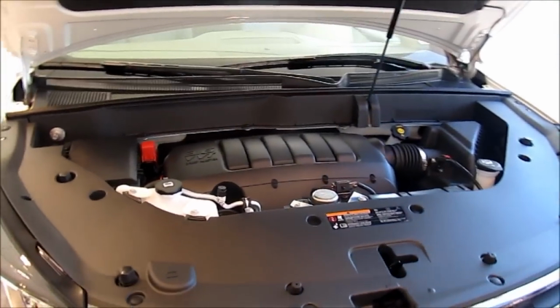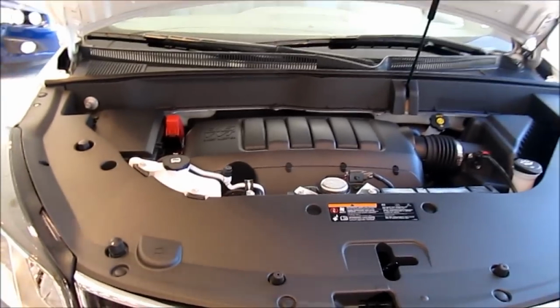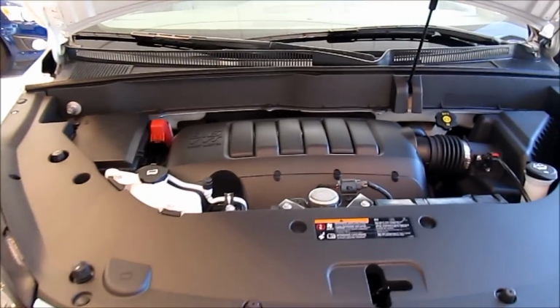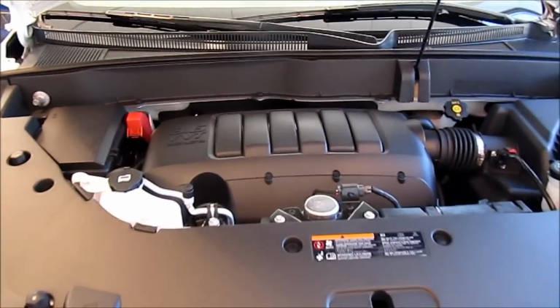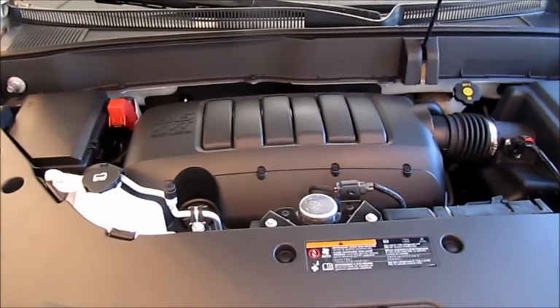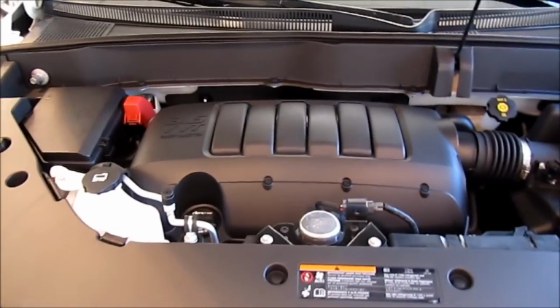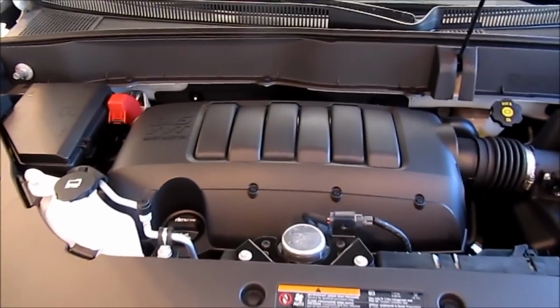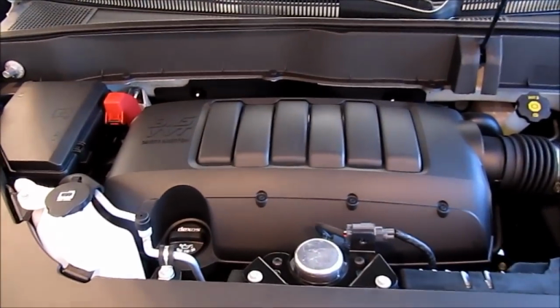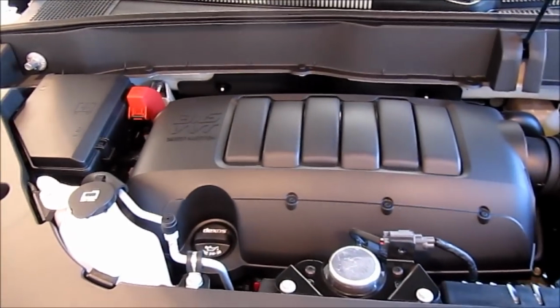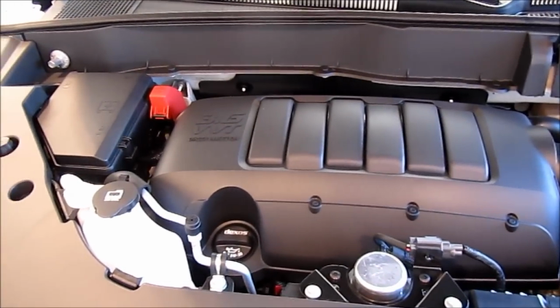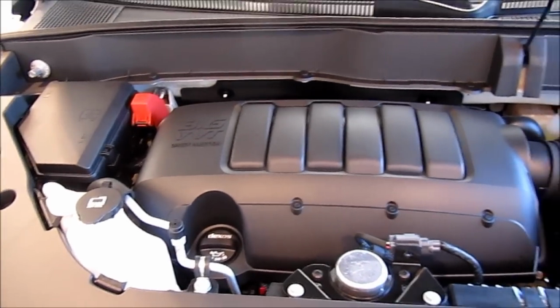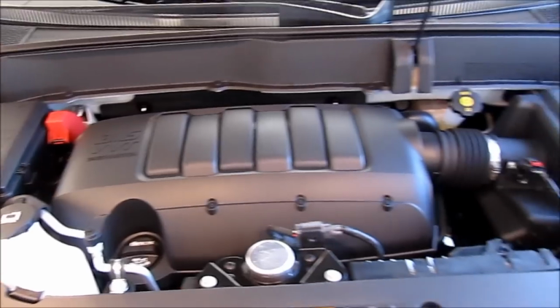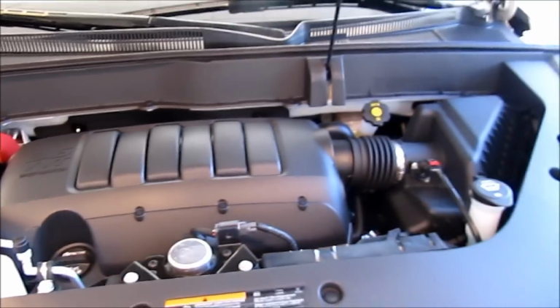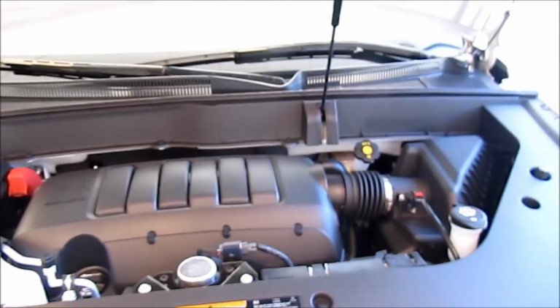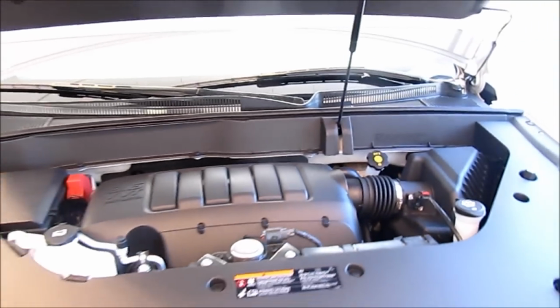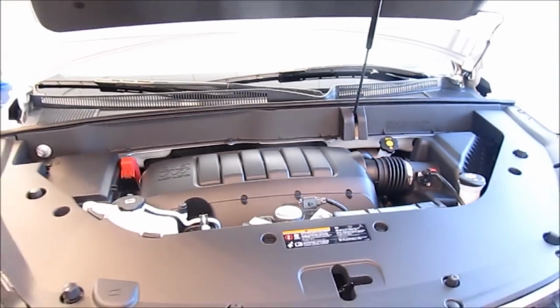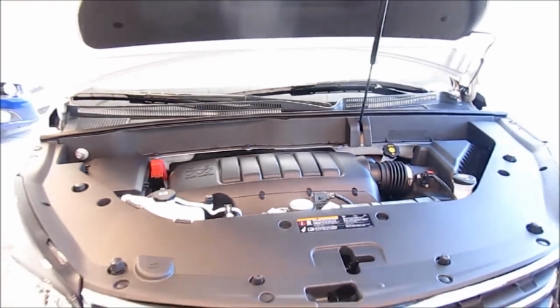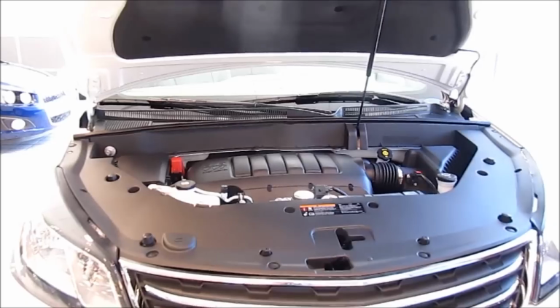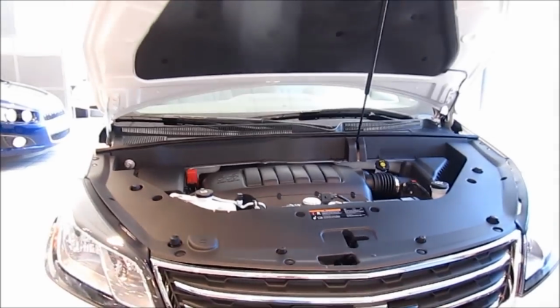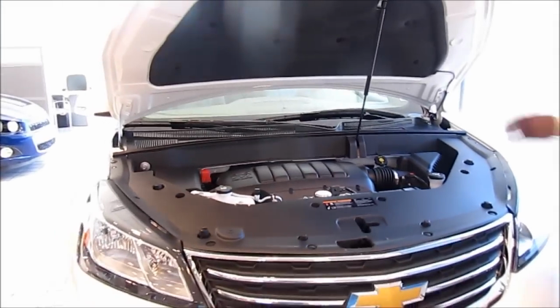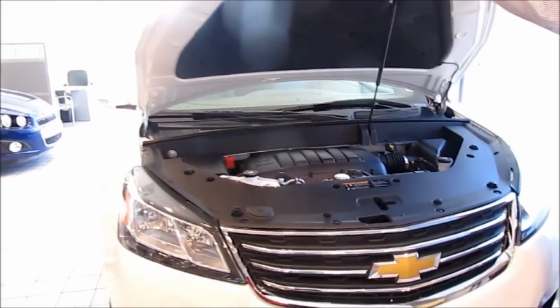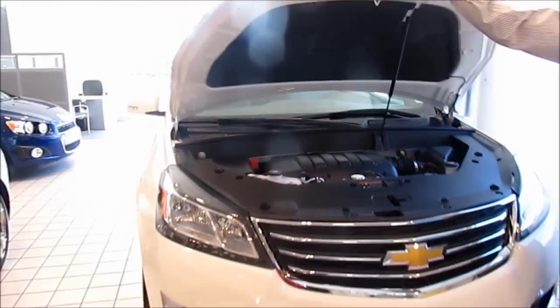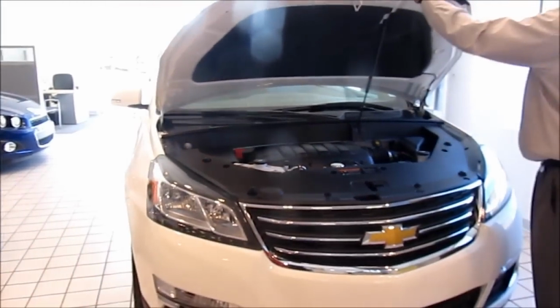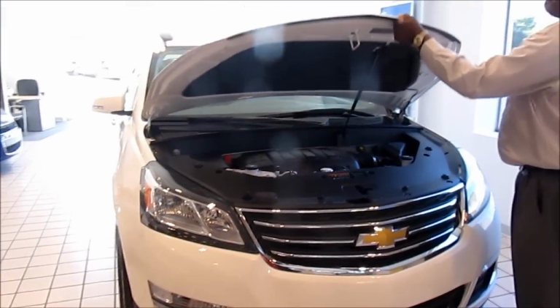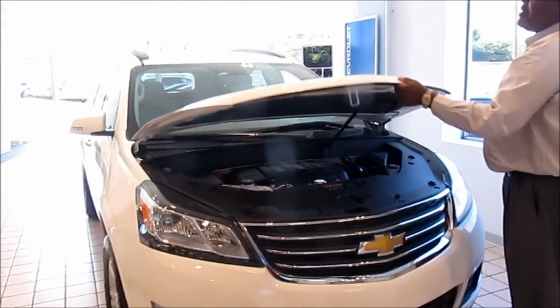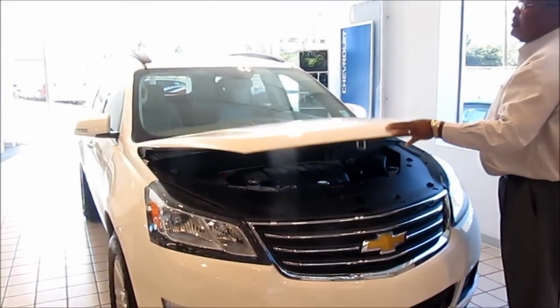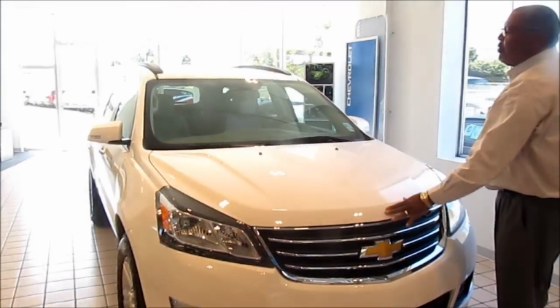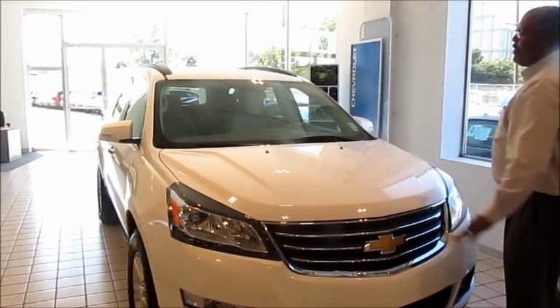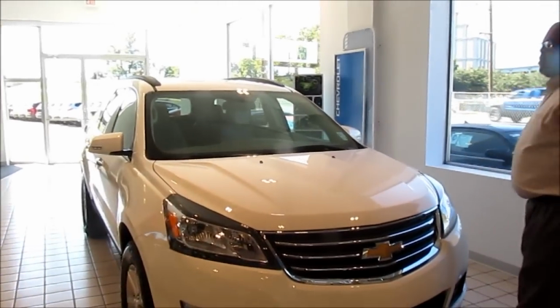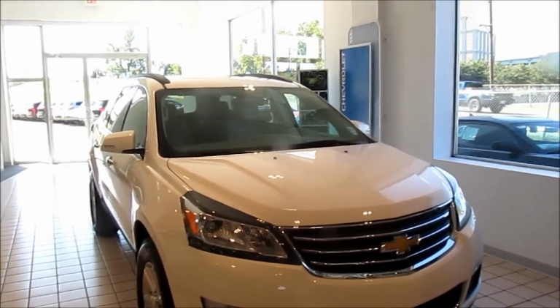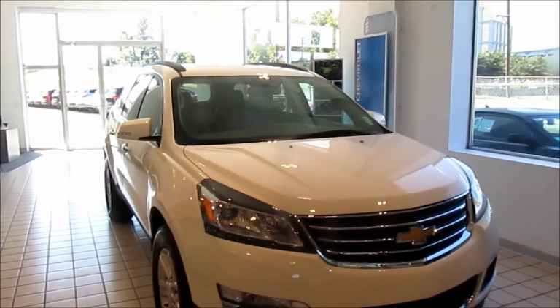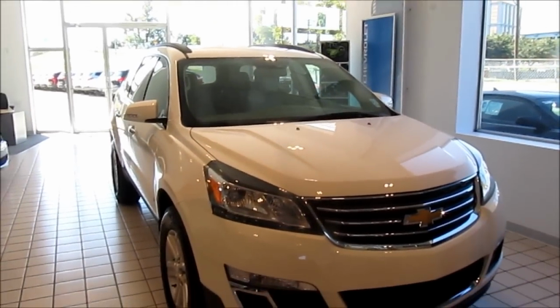This engine has an oil life management system. It uses synthetic oil, and the engine oil life management system will let you know when to change the oil.